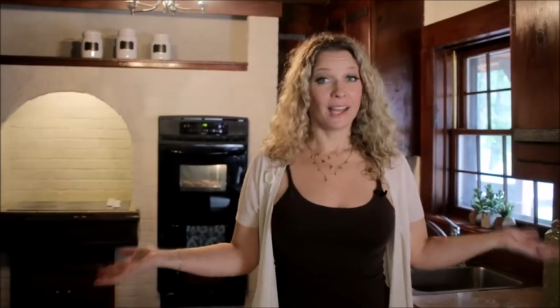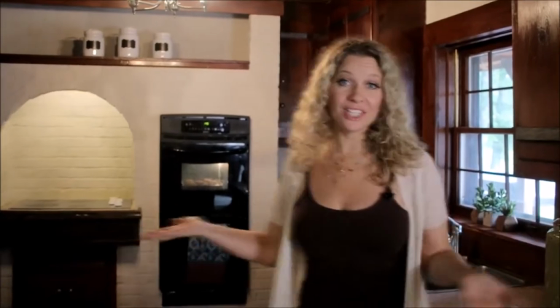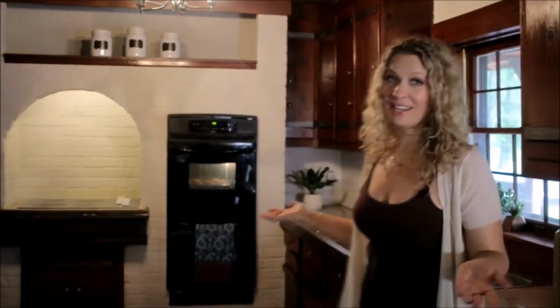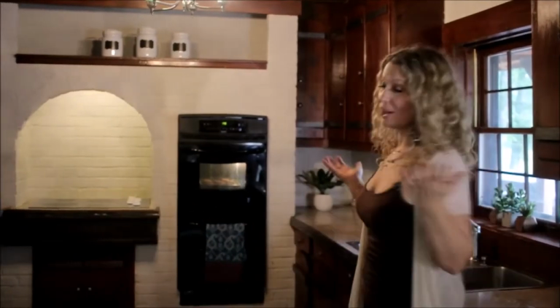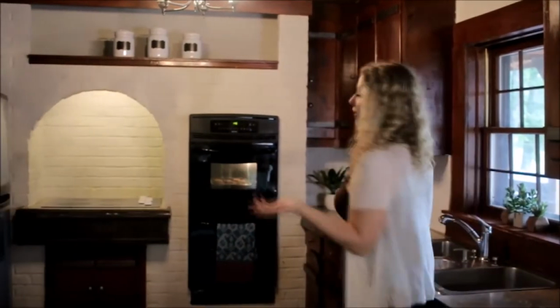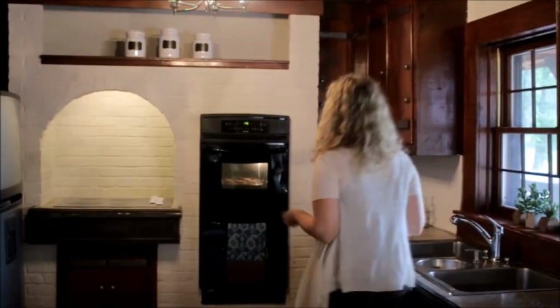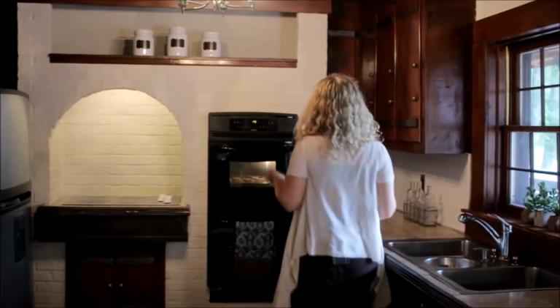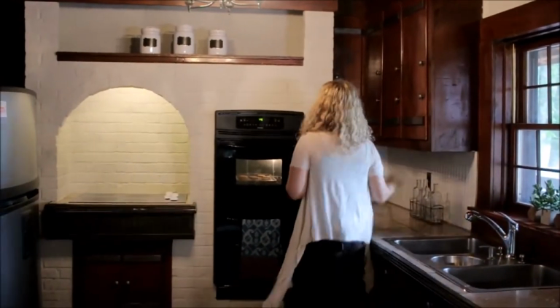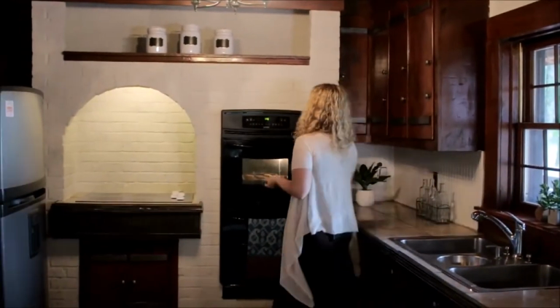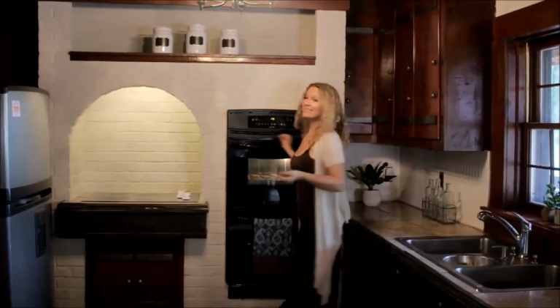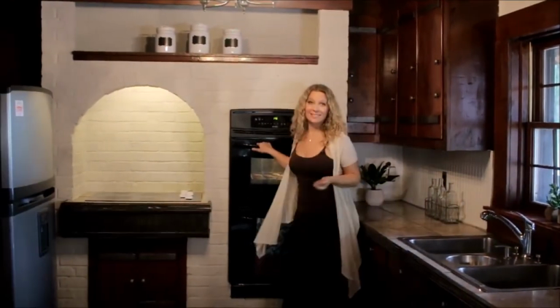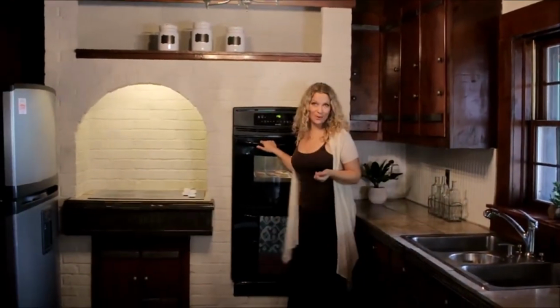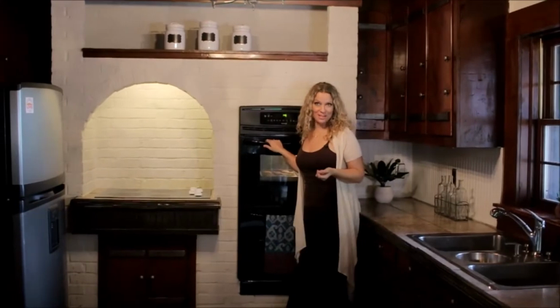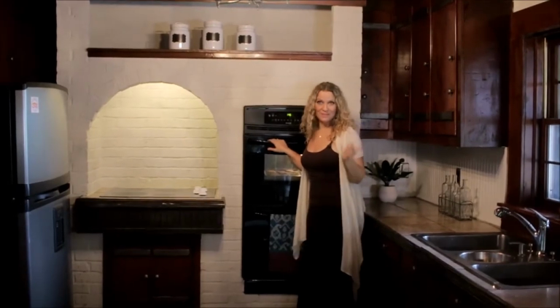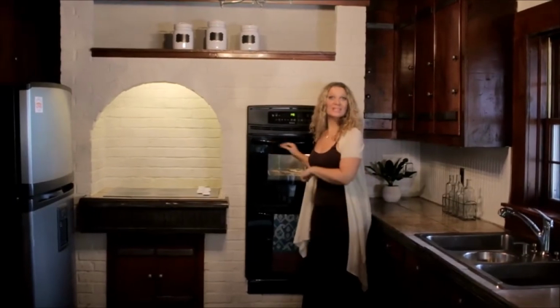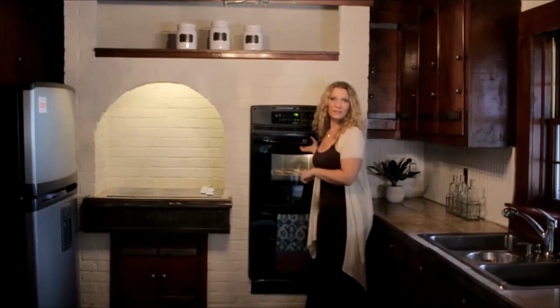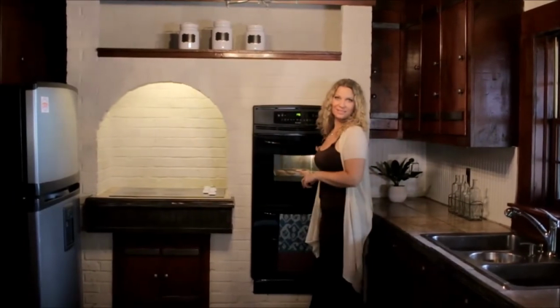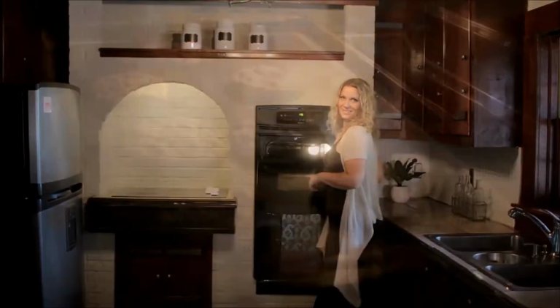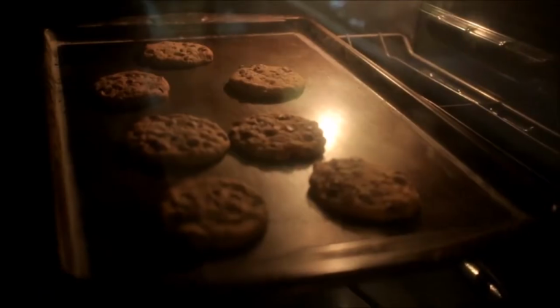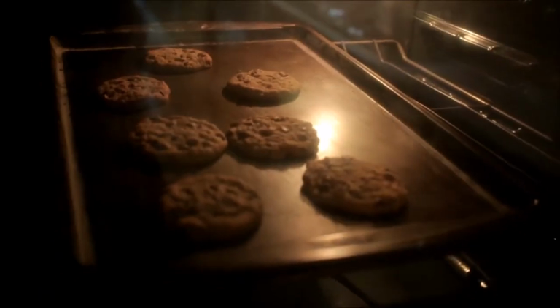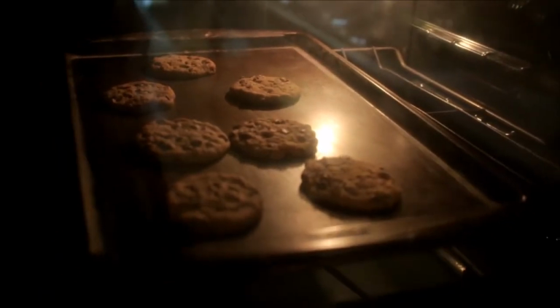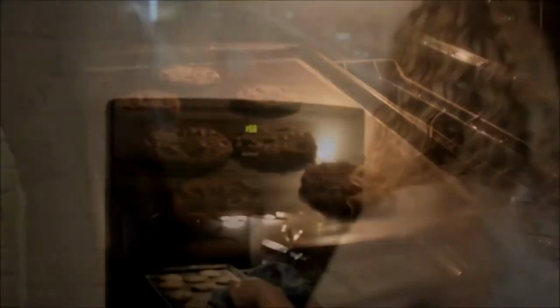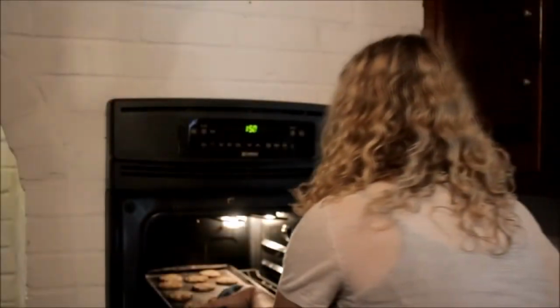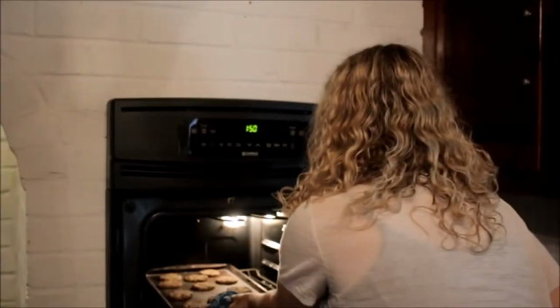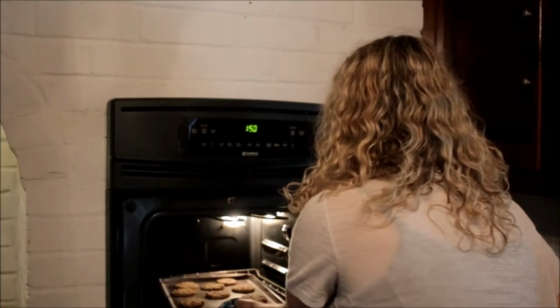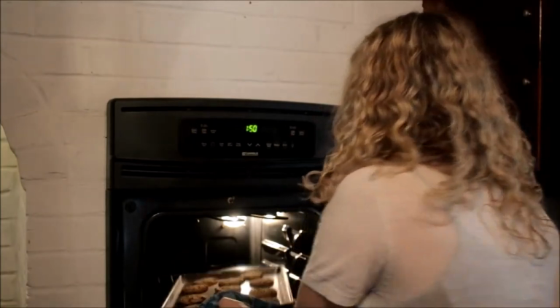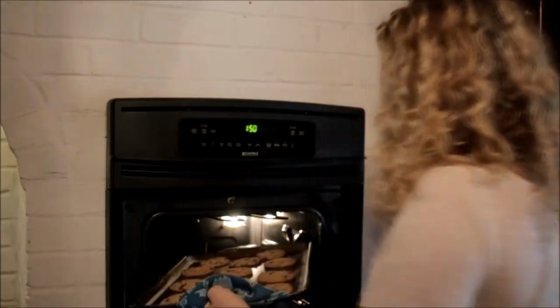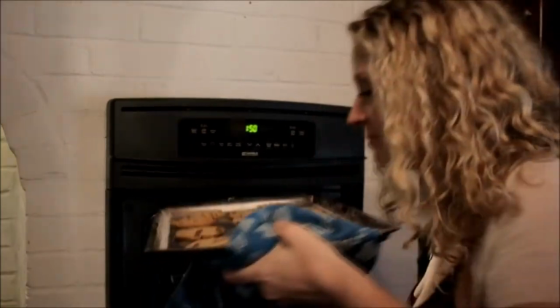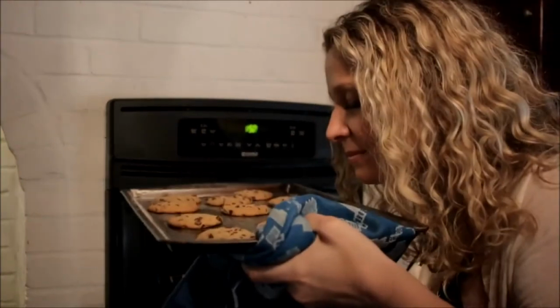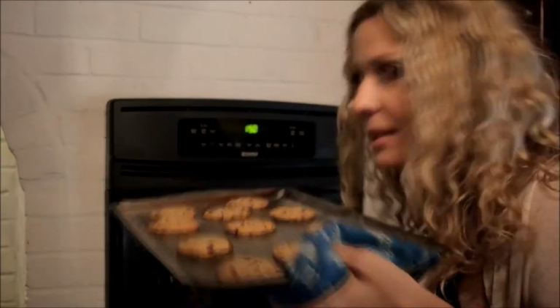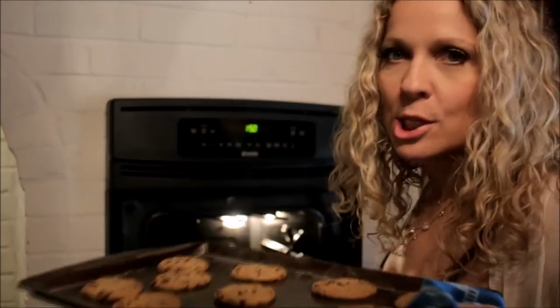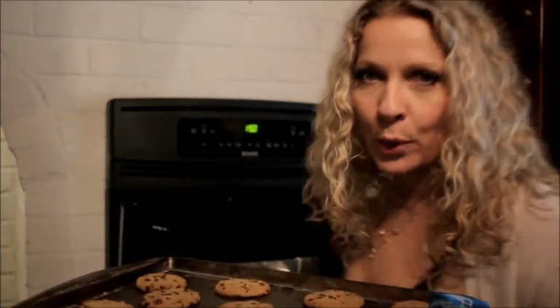The kitchen is the heart of a home and this is where all the magic happens. Double ovens — so good.